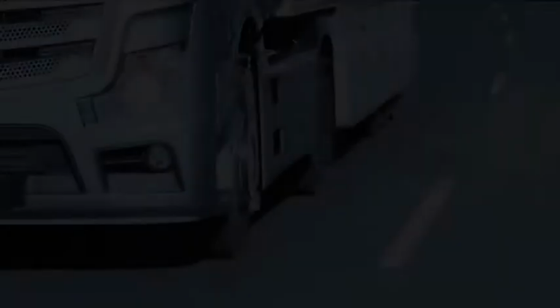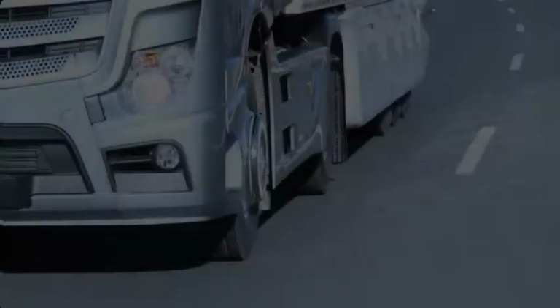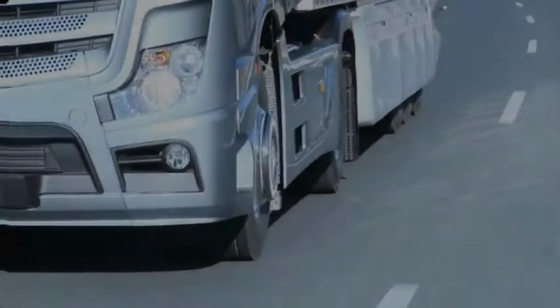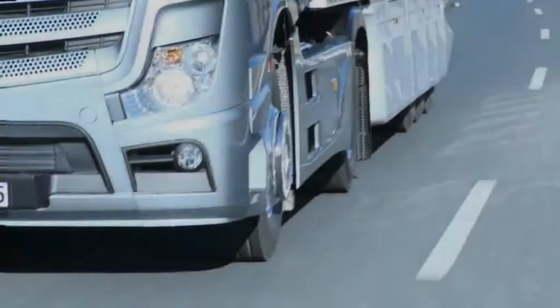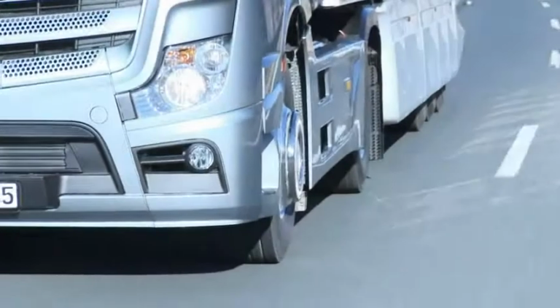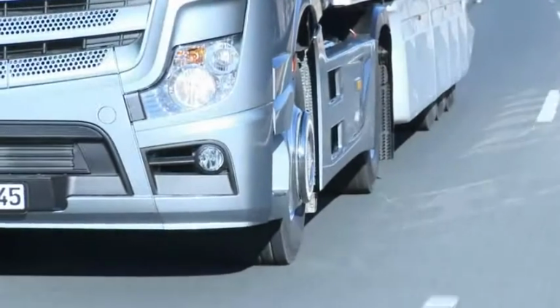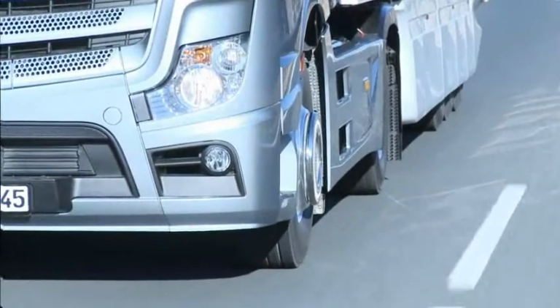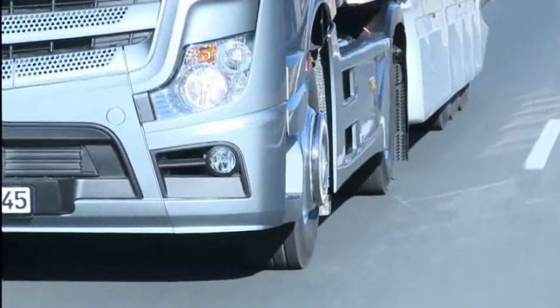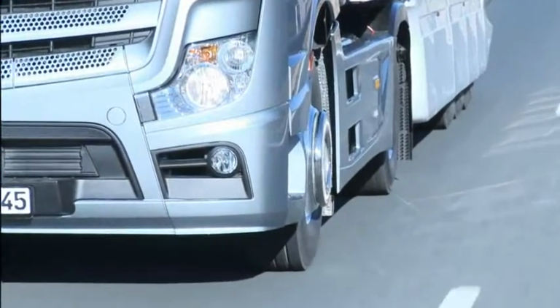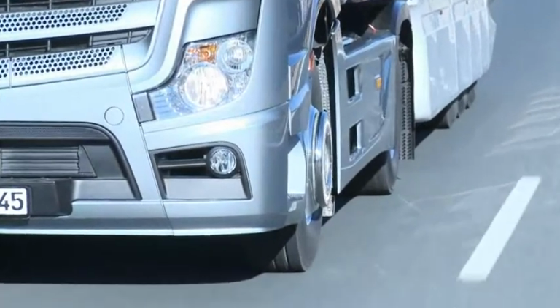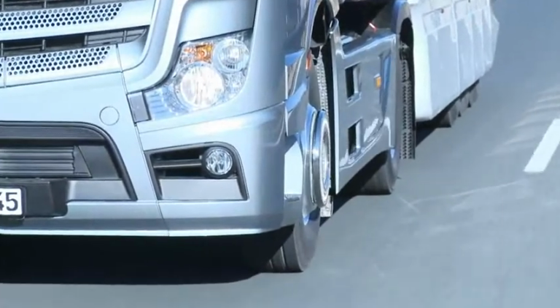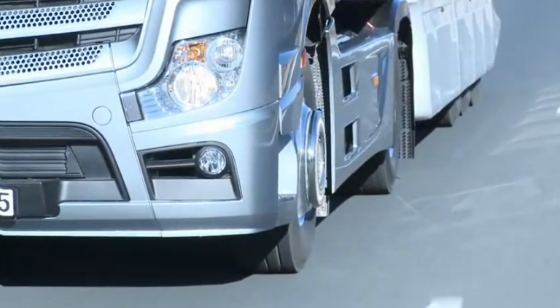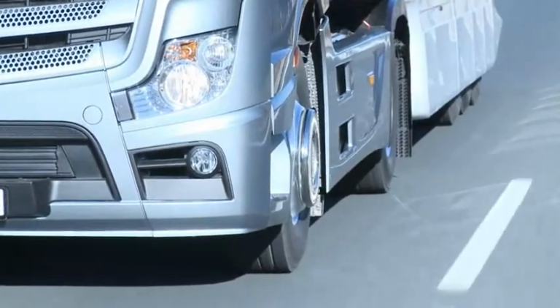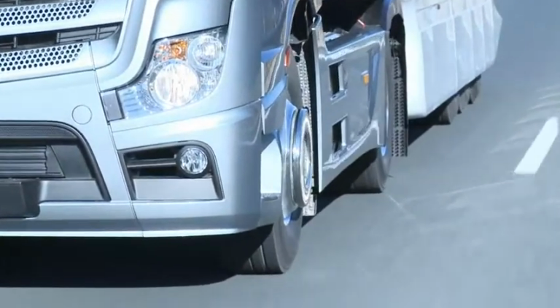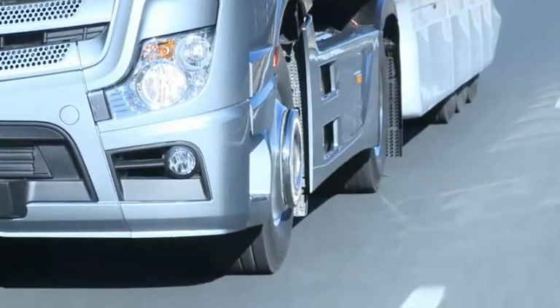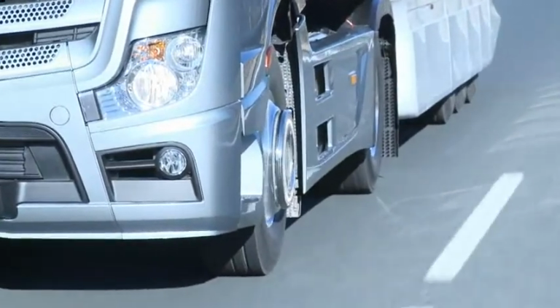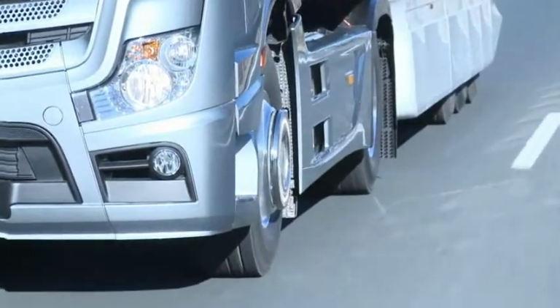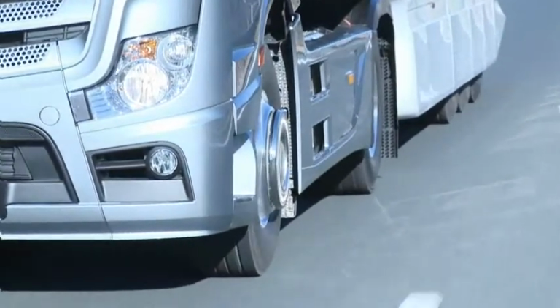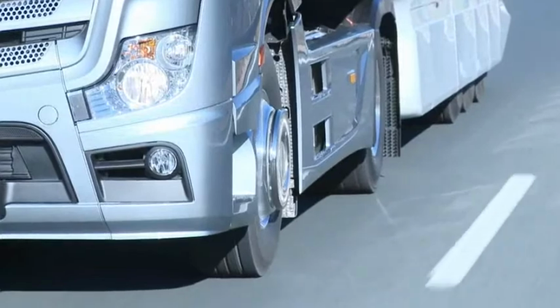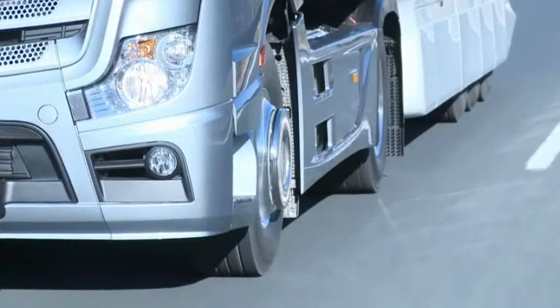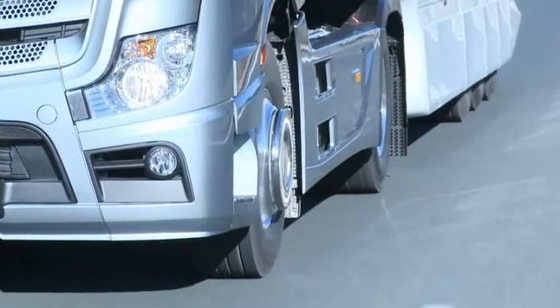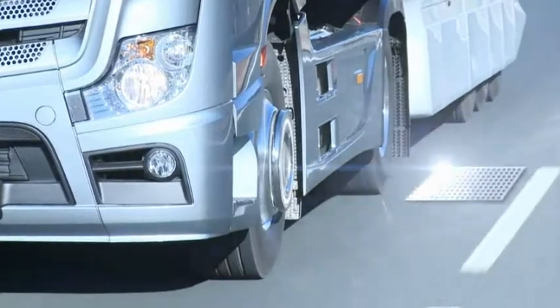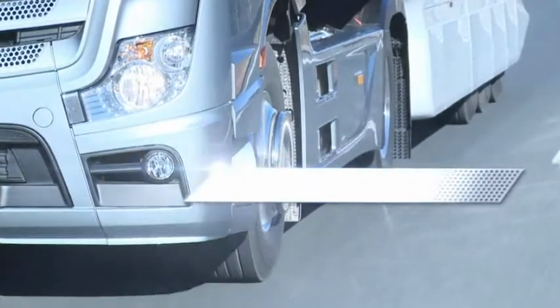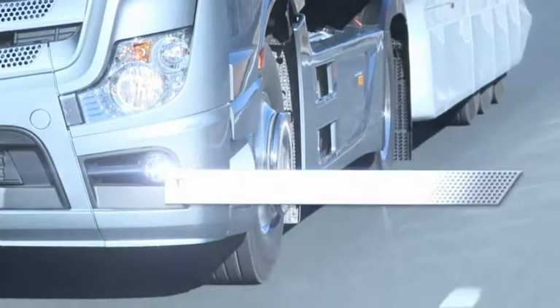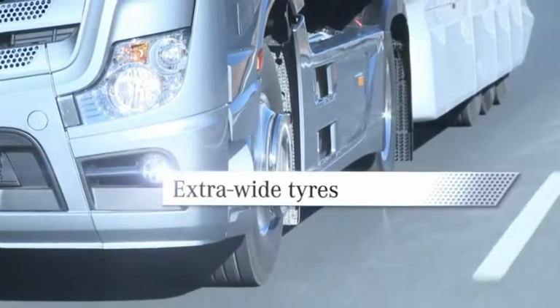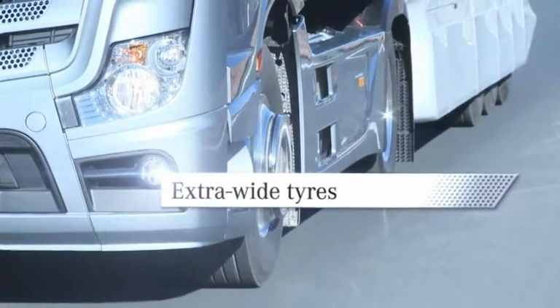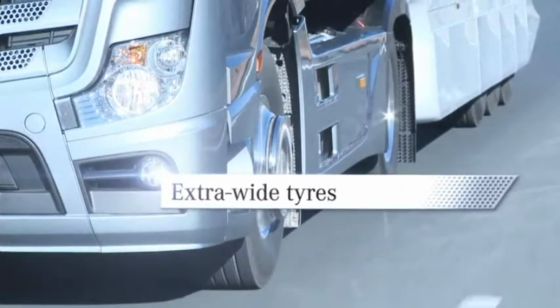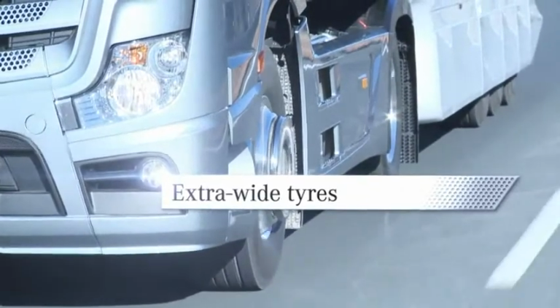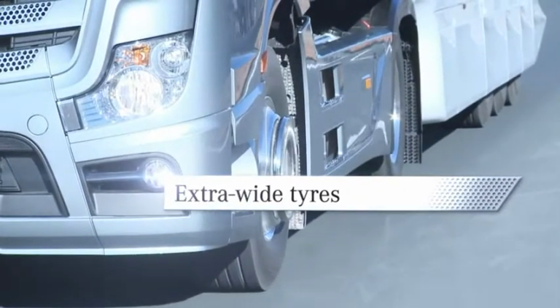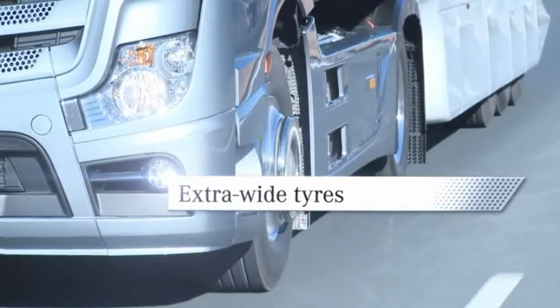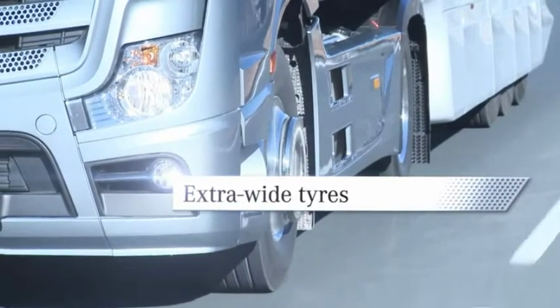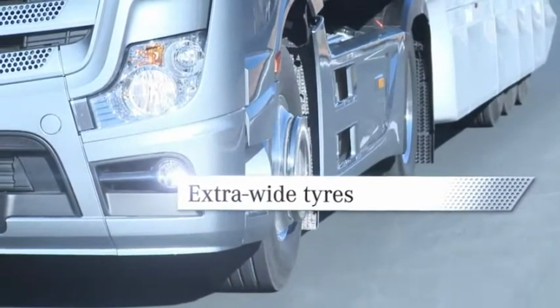A new dimension of tyres. Extra safe, extra economical, extra durable. The extra-wide tyres on the new Actros.